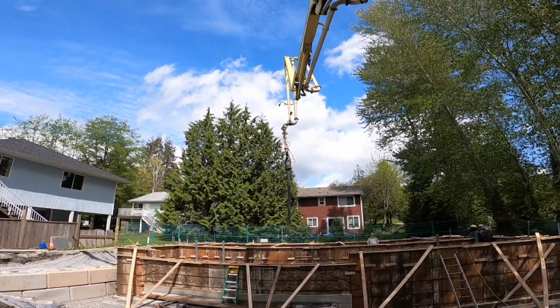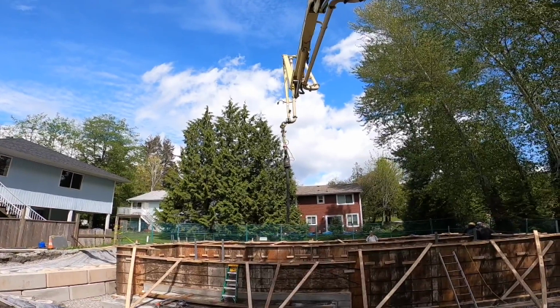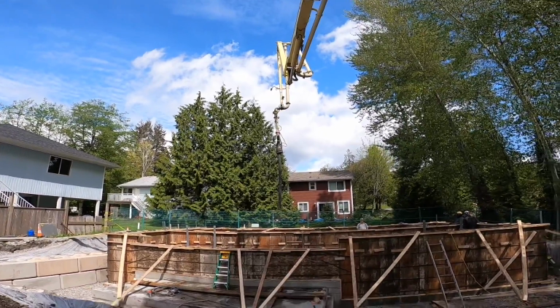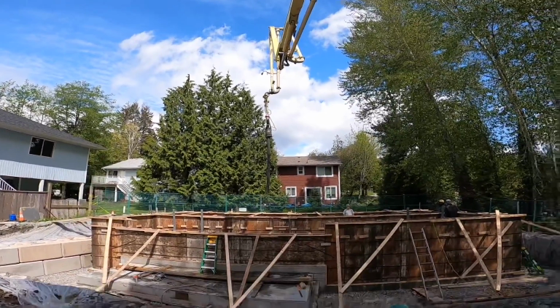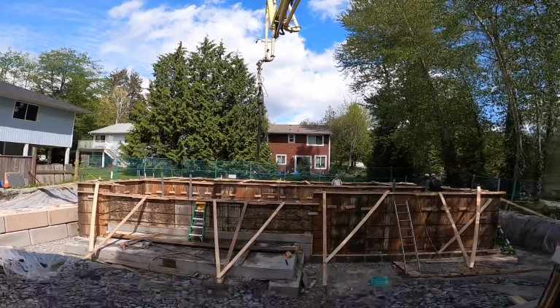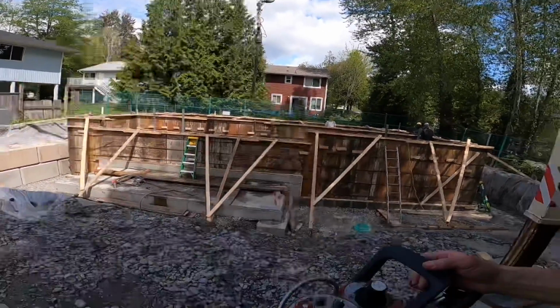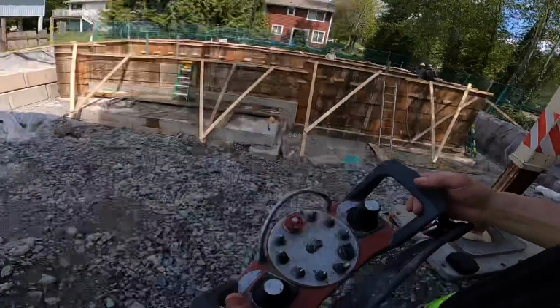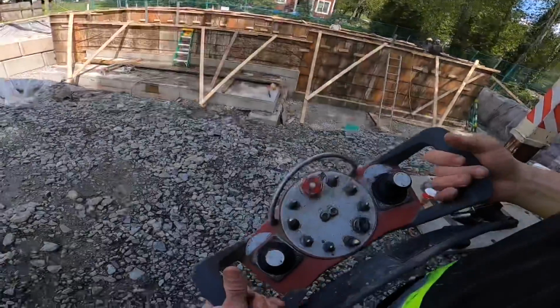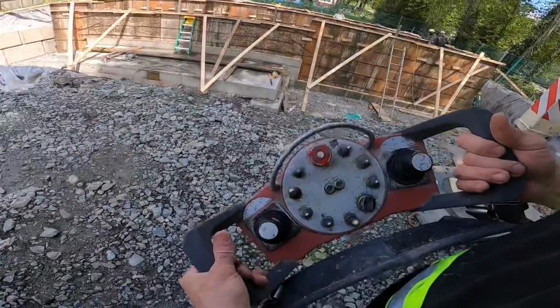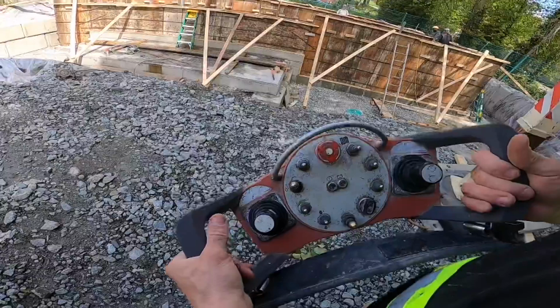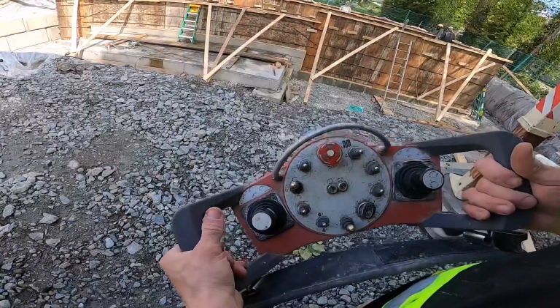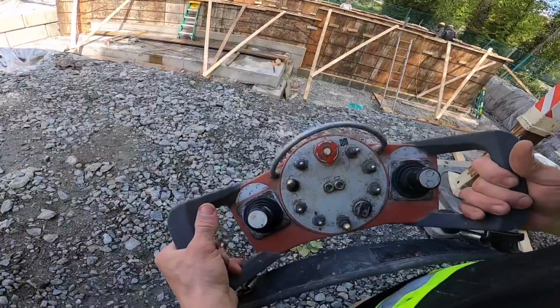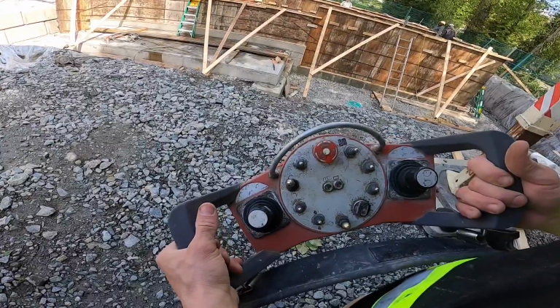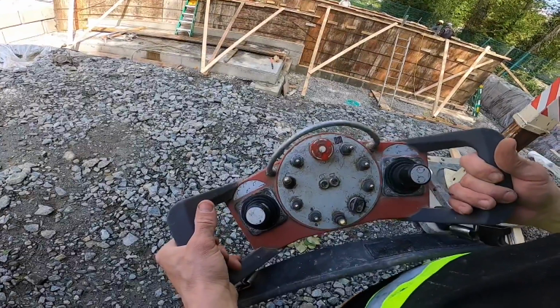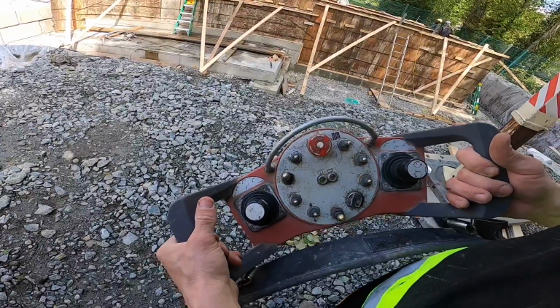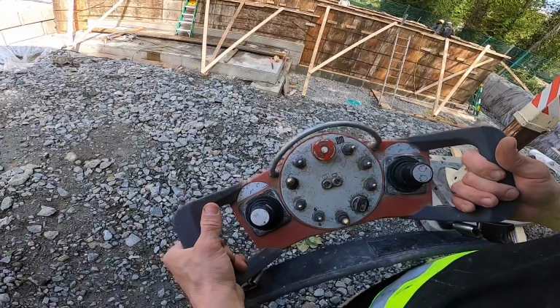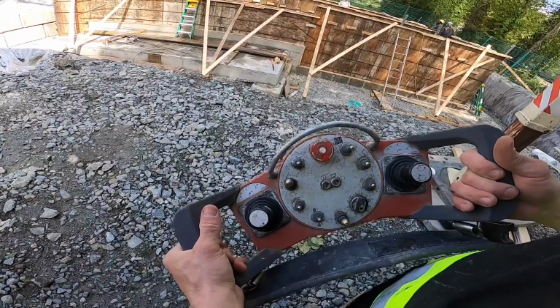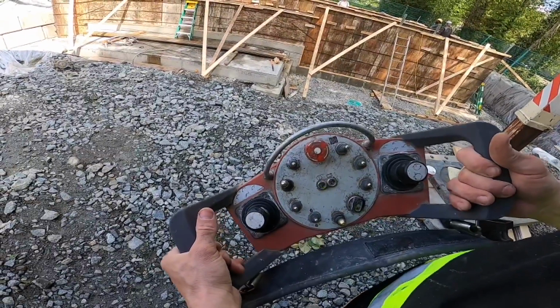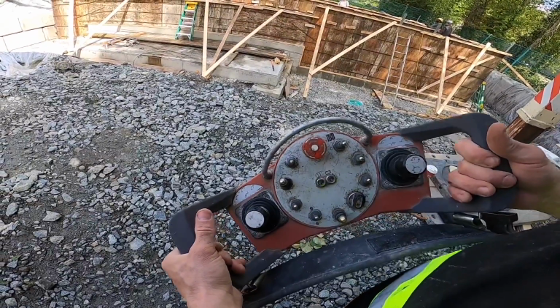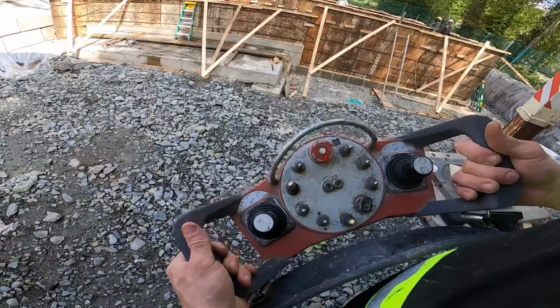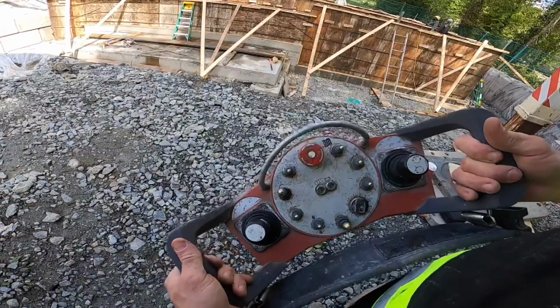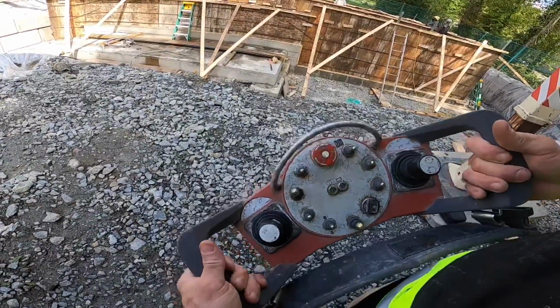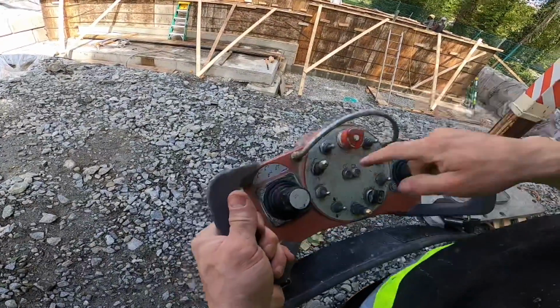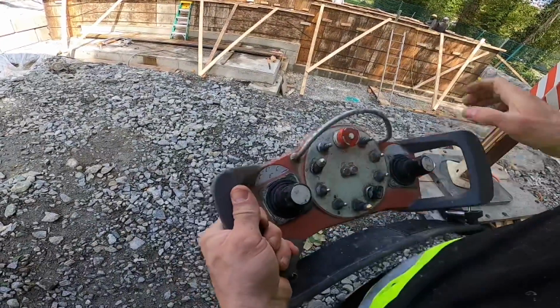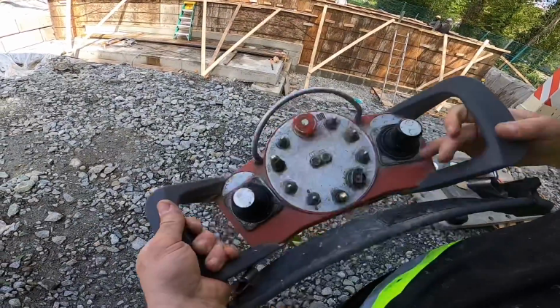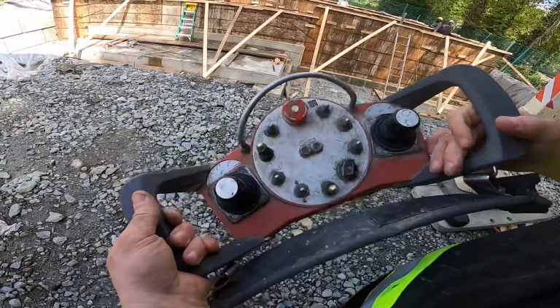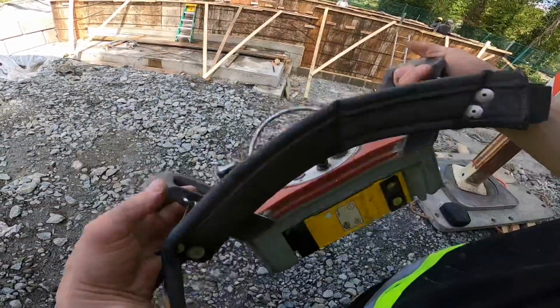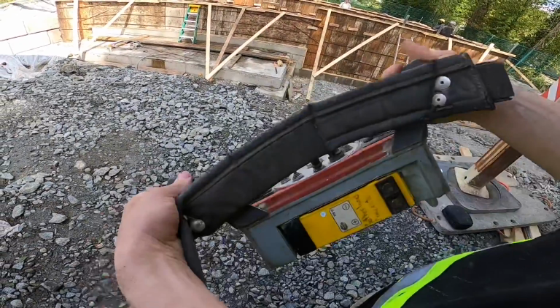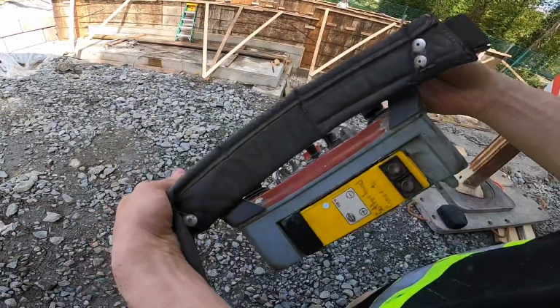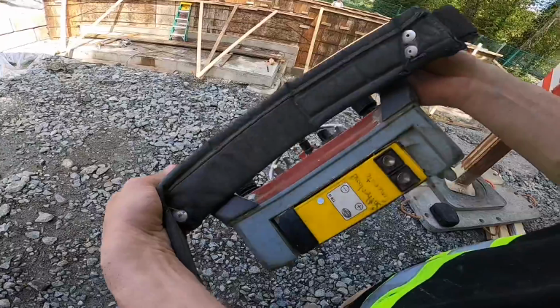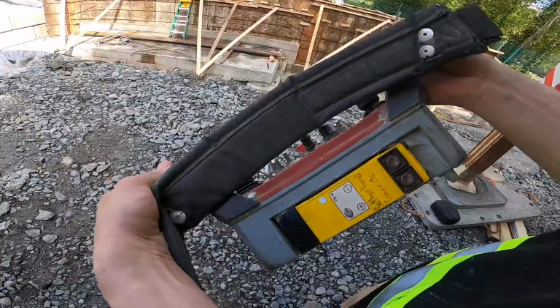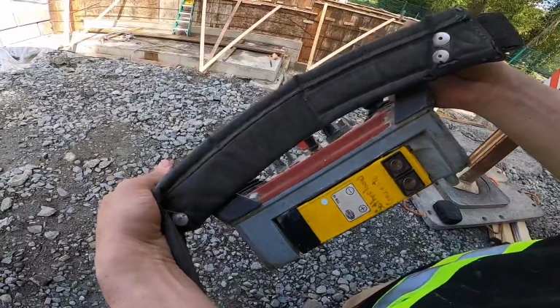And that is it for today — that is how to tune your HBC 727 dirty radio control with the Tele-Teach battery.